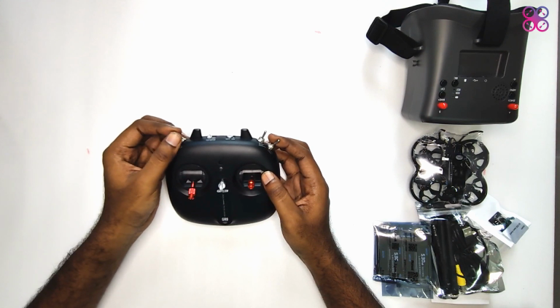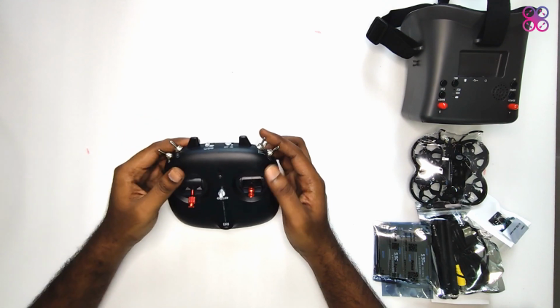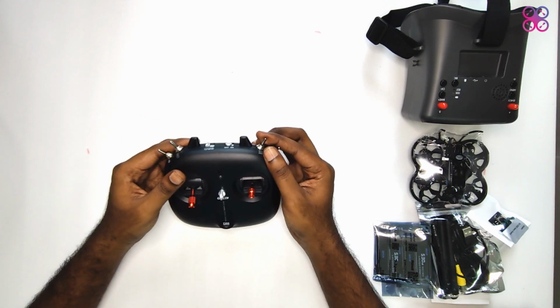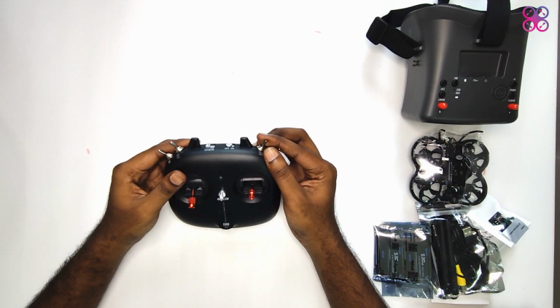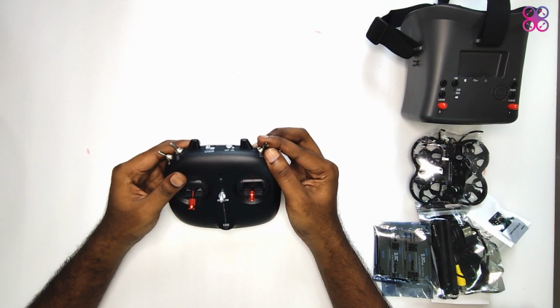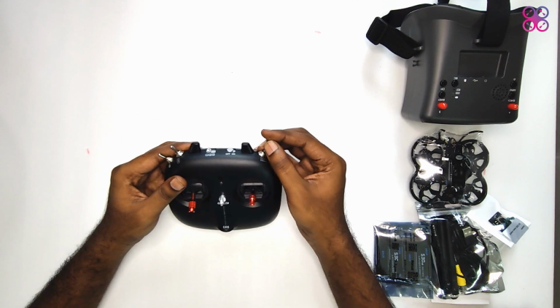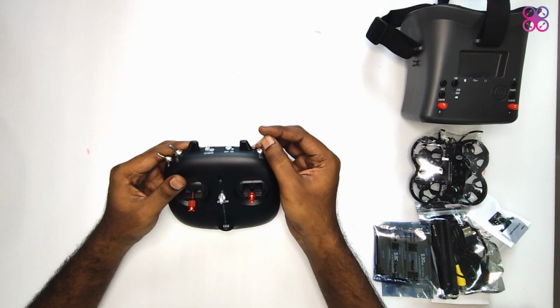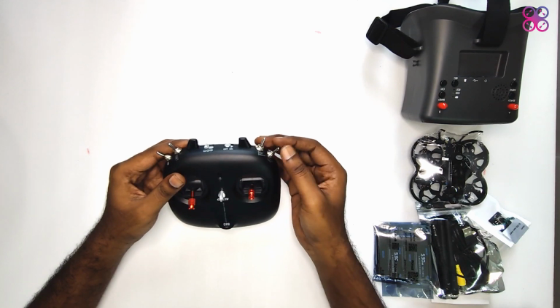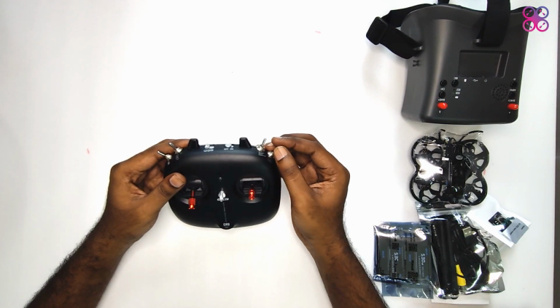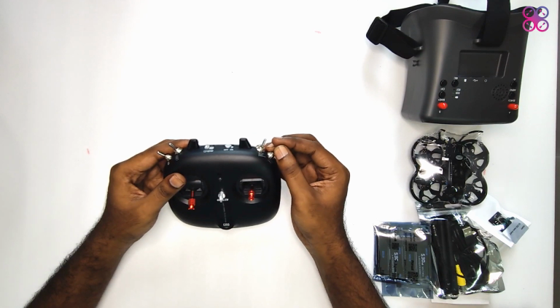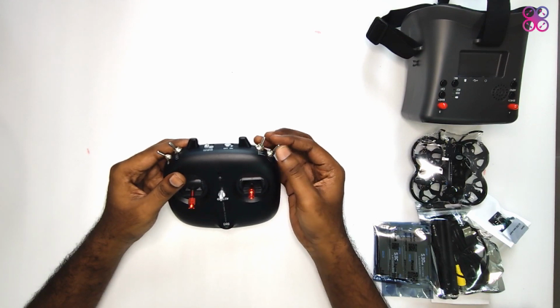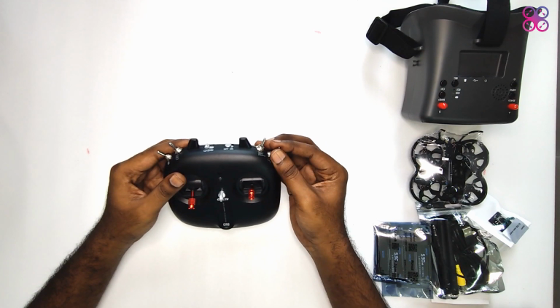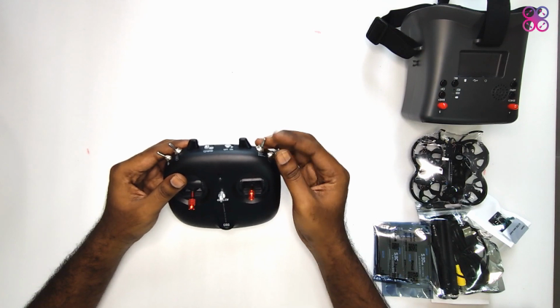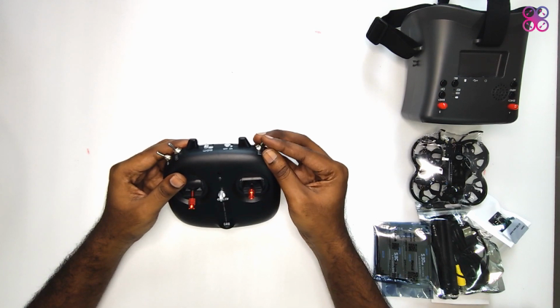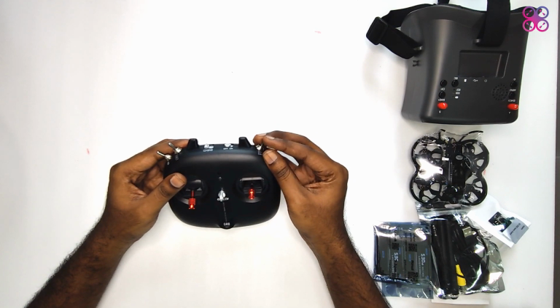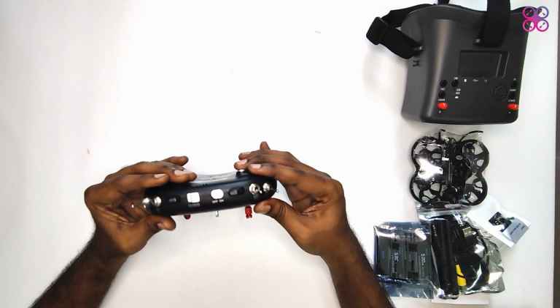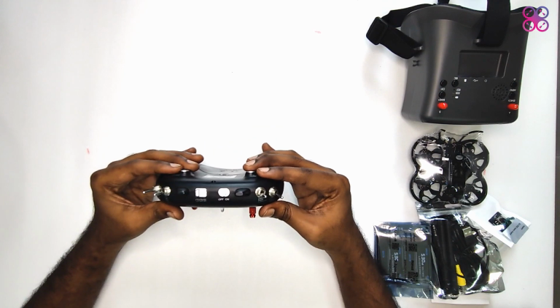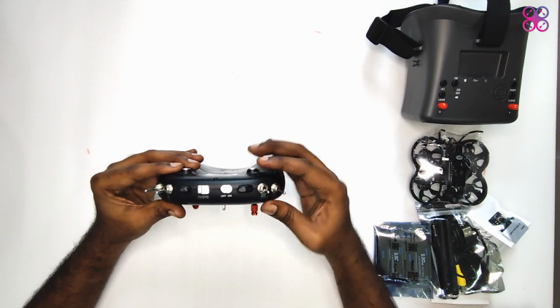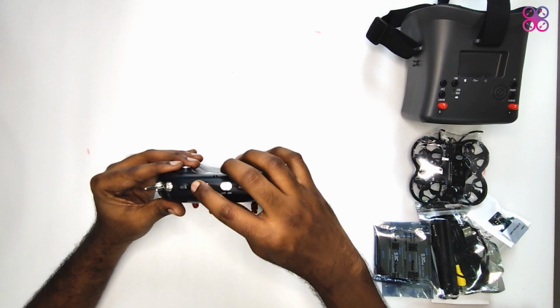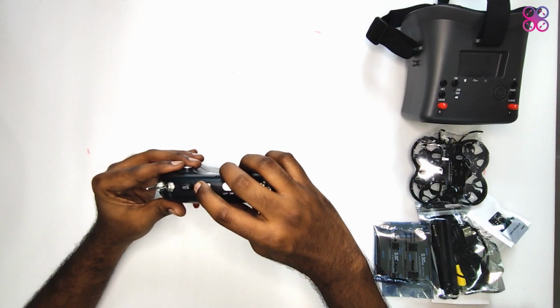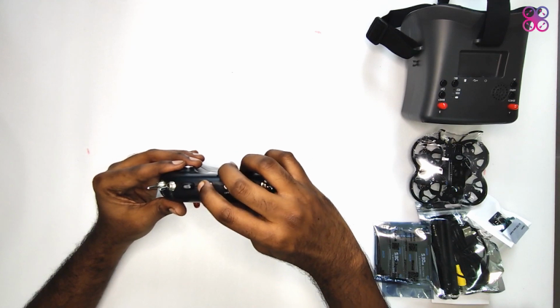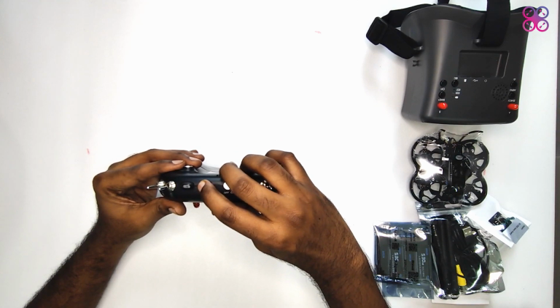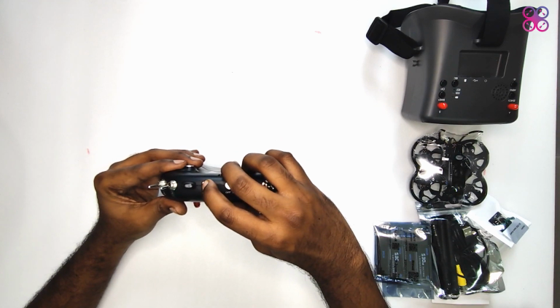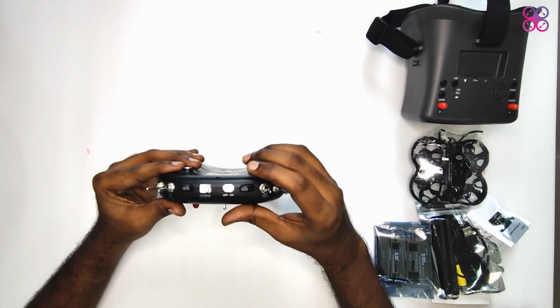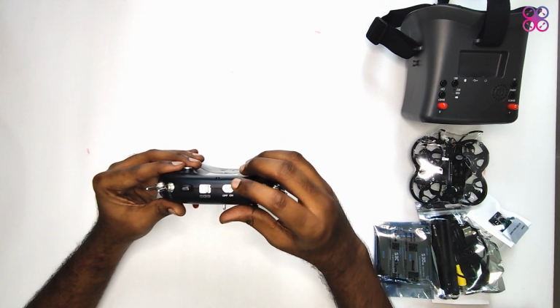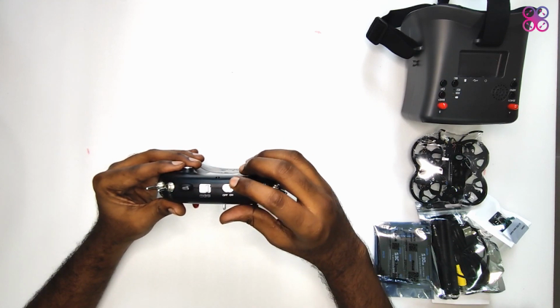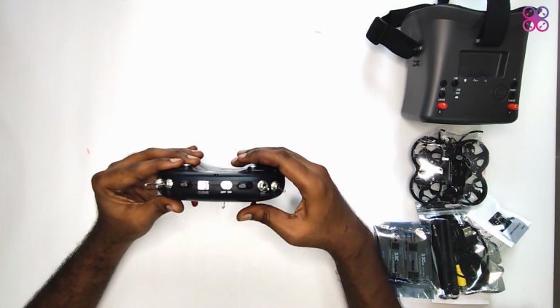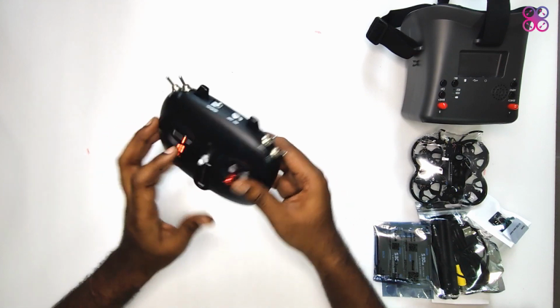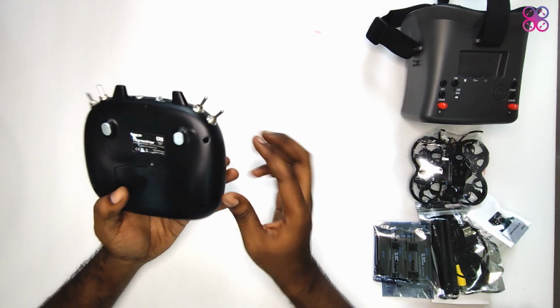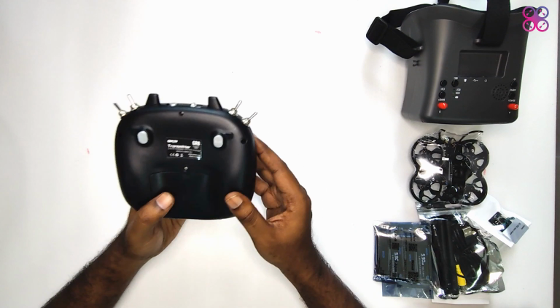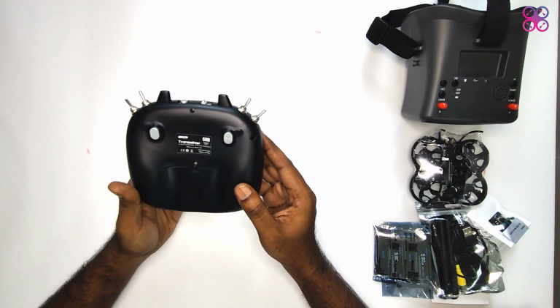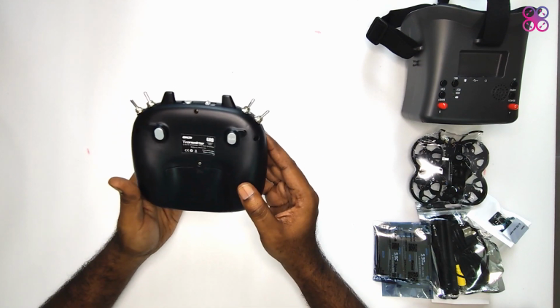There is a mode switch to toggle between normal, buzzer, and crash flip mode. The extreme right switch is for flight modes, labeled acro, horizon, and angle. There is also a three-way switch to switch between multiple models — you can add two more models to this particular controller.